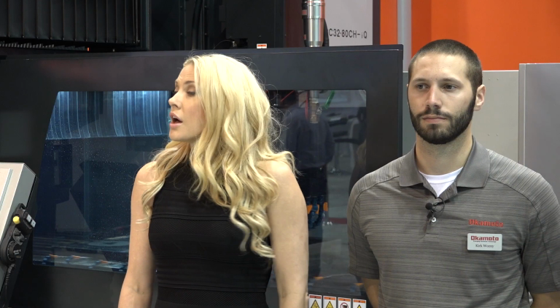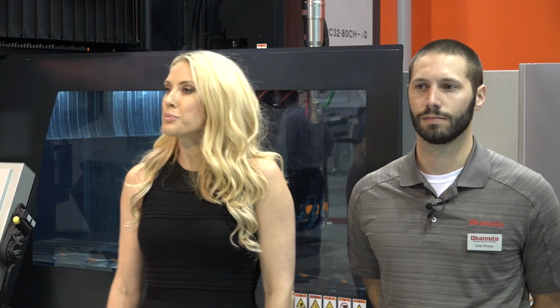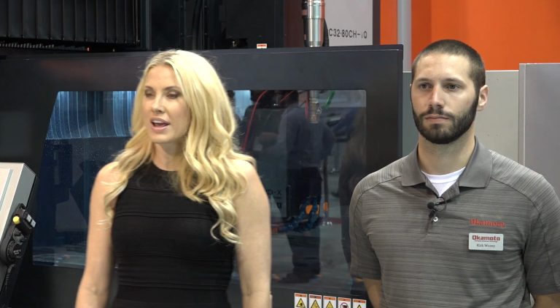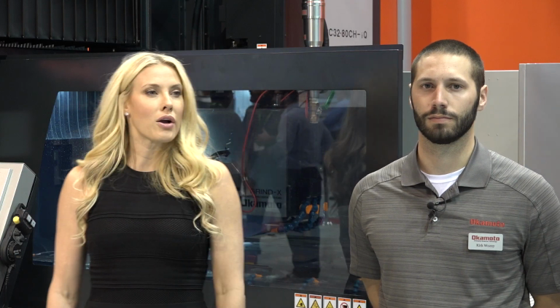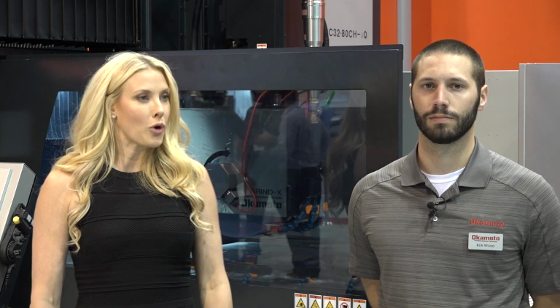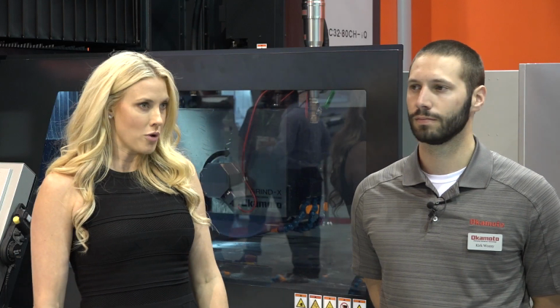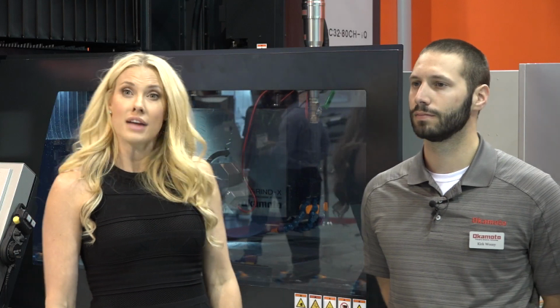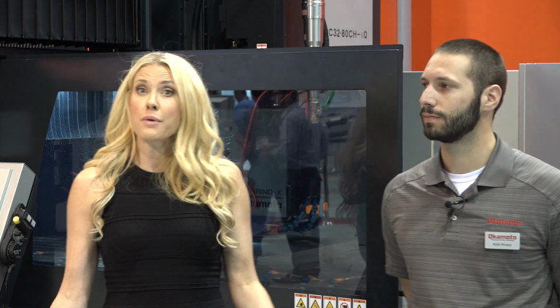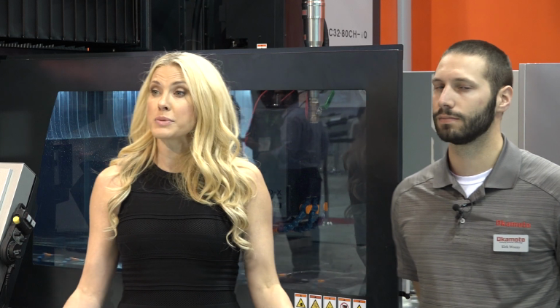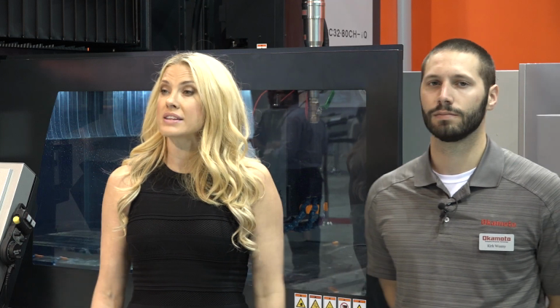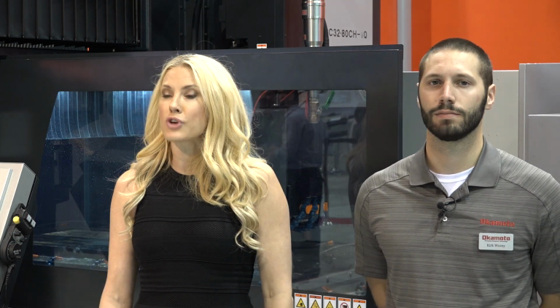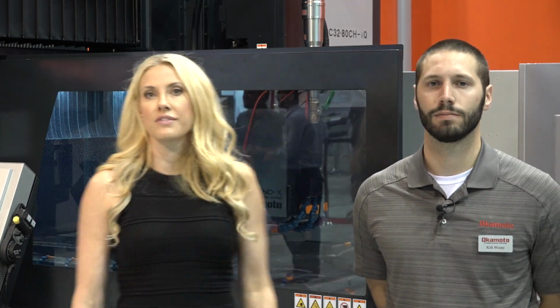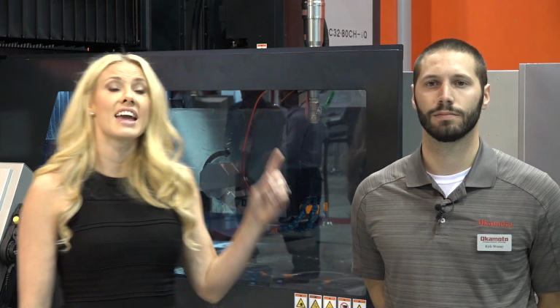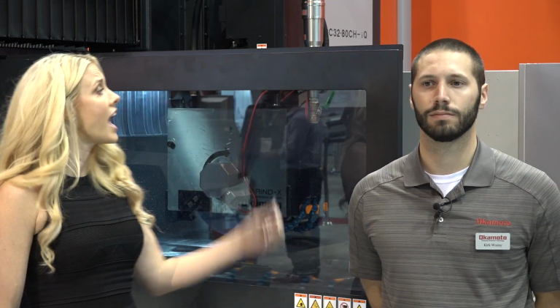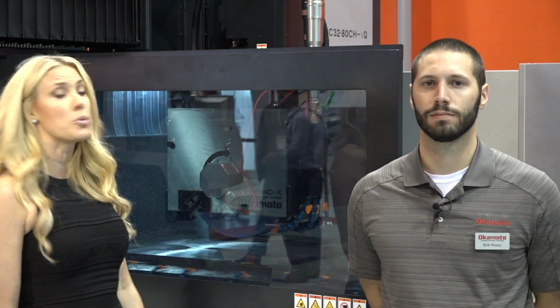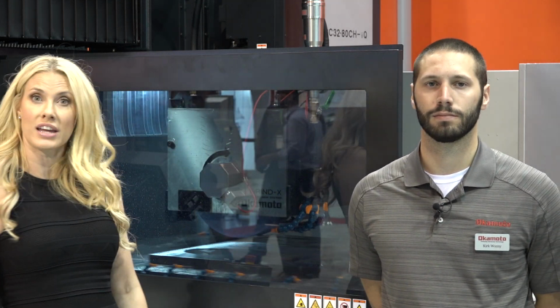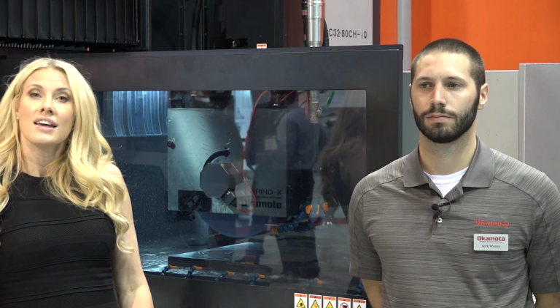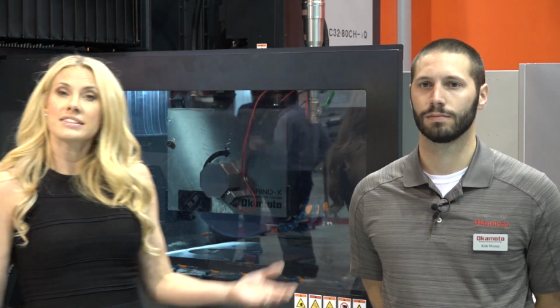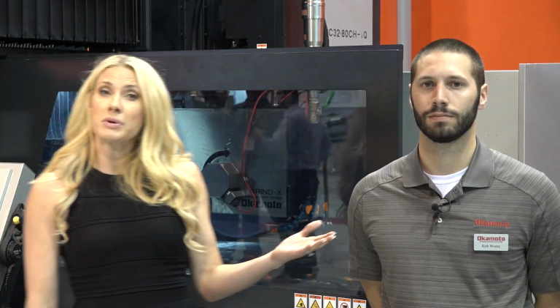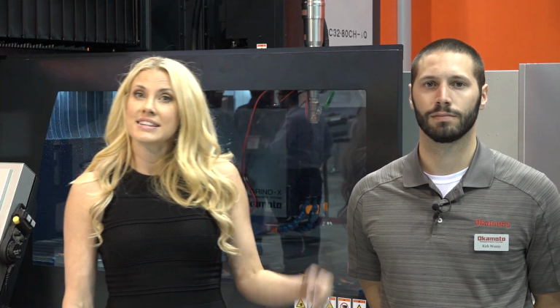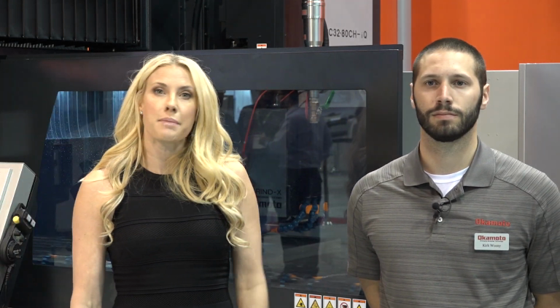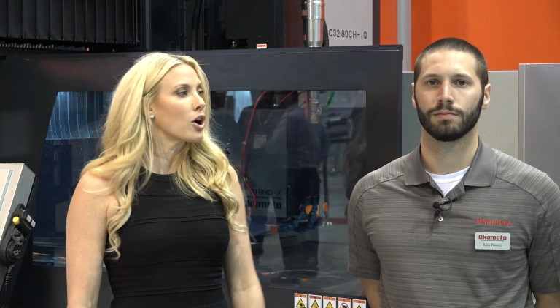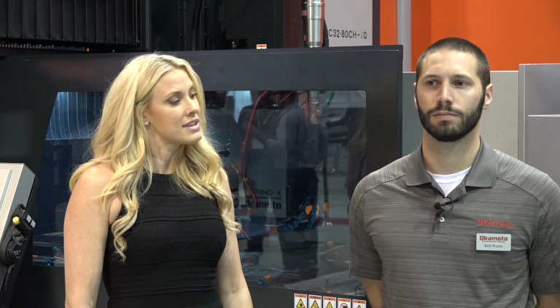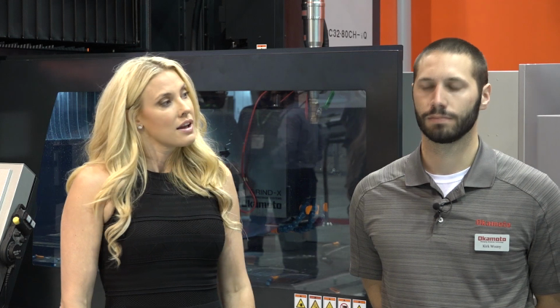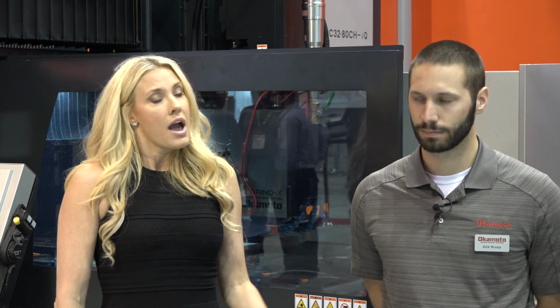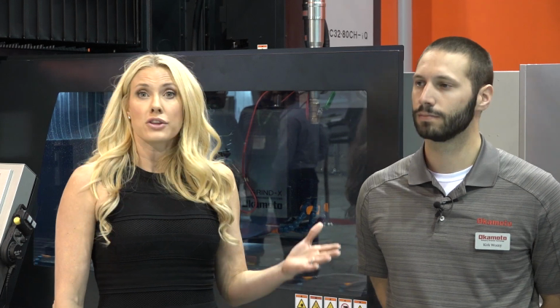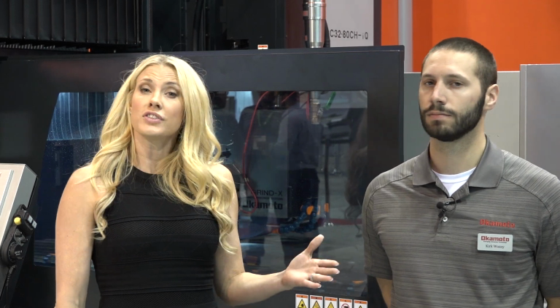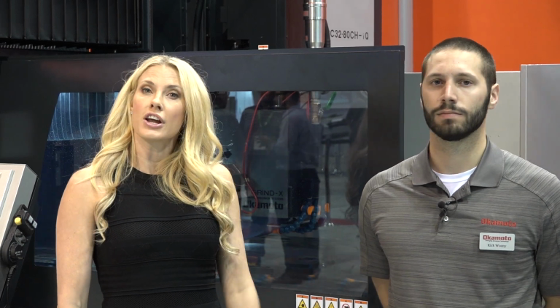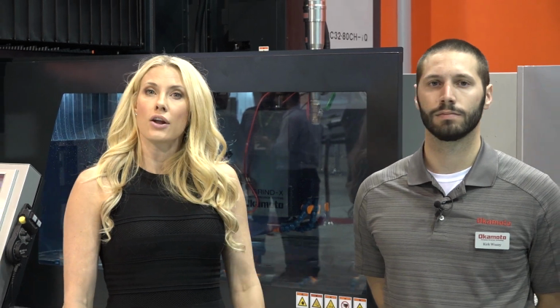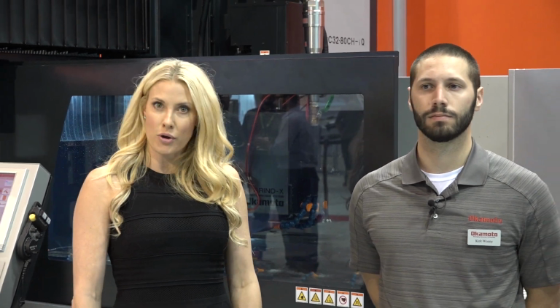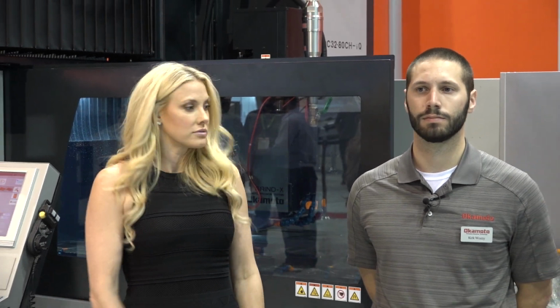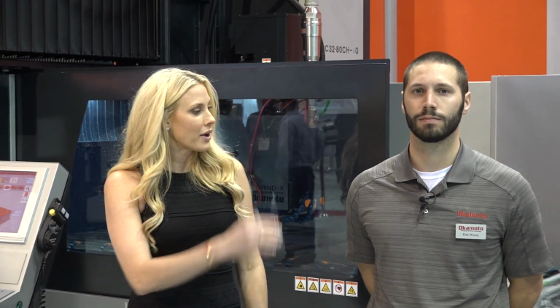Good morning and welcome to Okamoto. Today we're going to be doing a demonstration of the CHIQ machine. That's going to be presented today by Kirk Blasnyk, a service engineer at Okamoto. Take it away, Kirk.